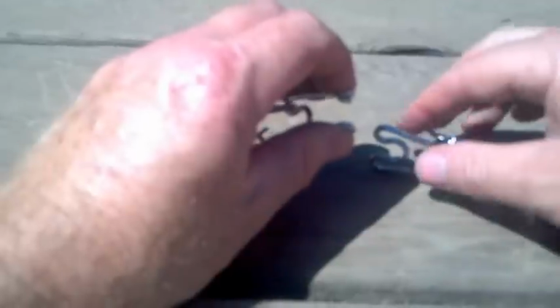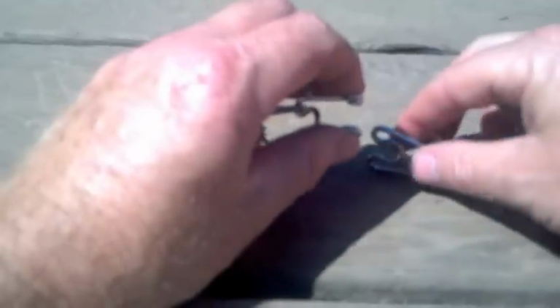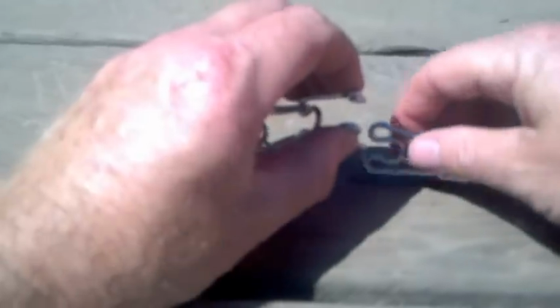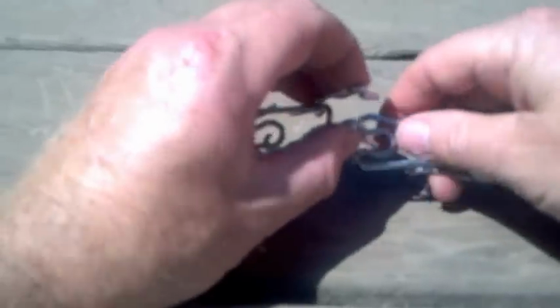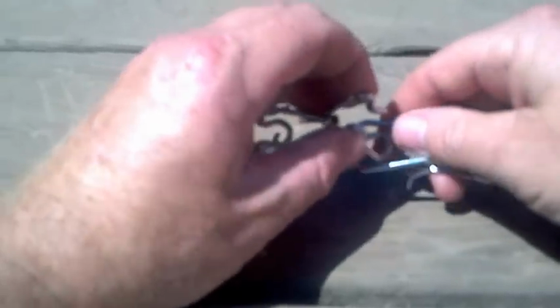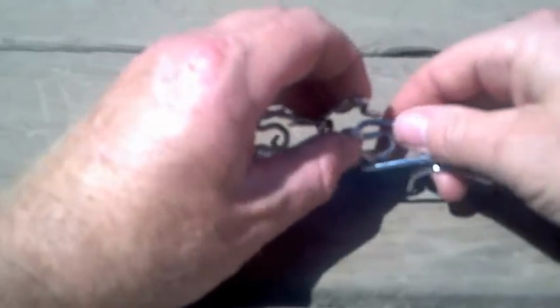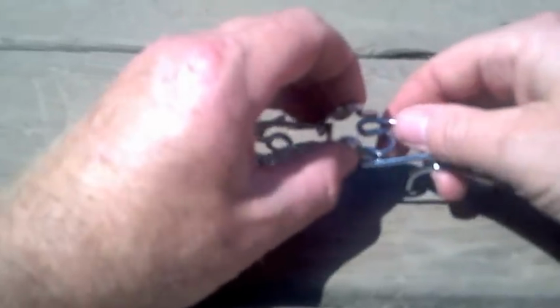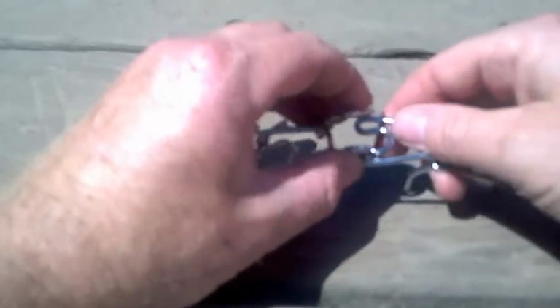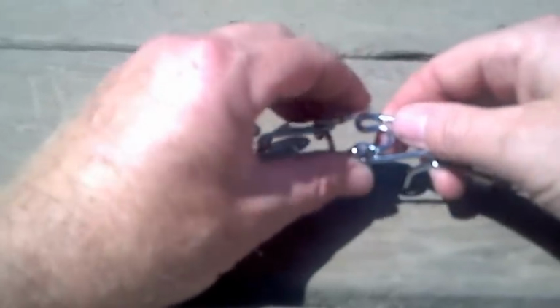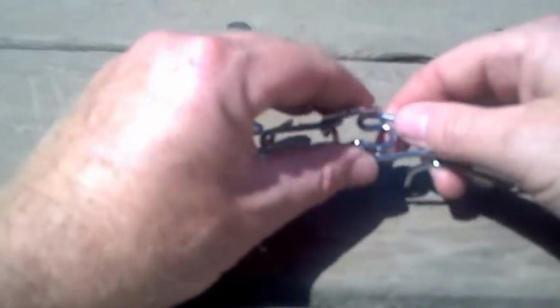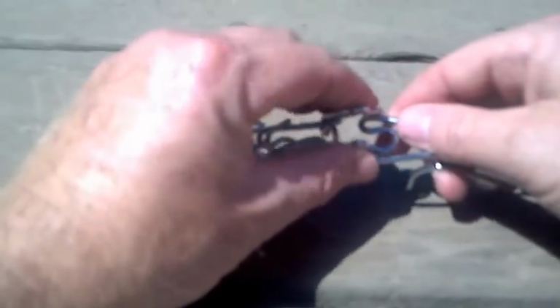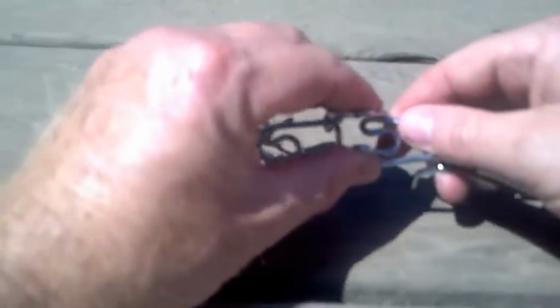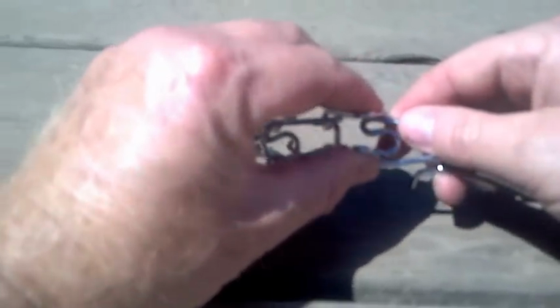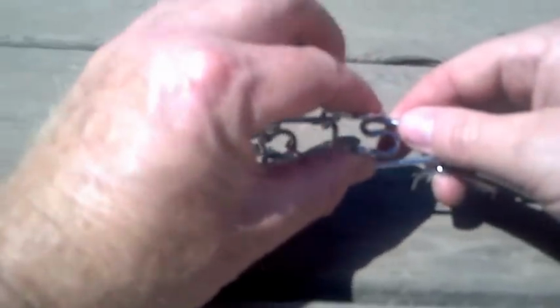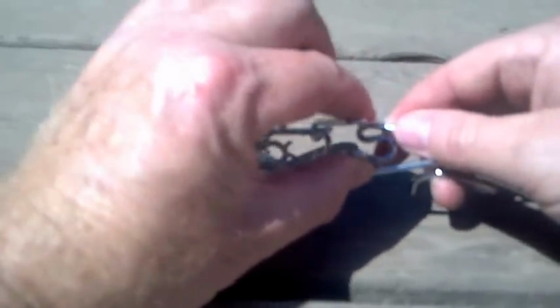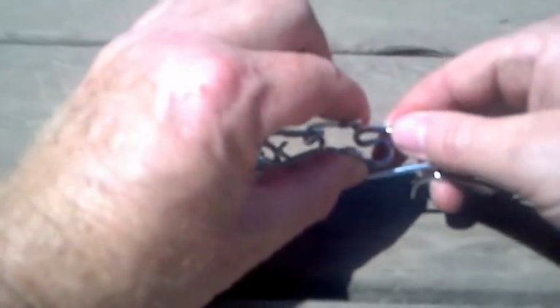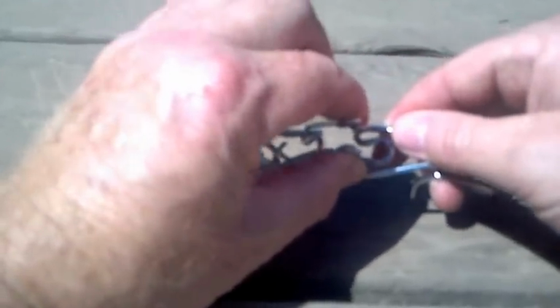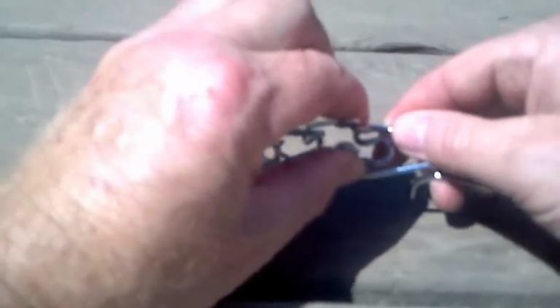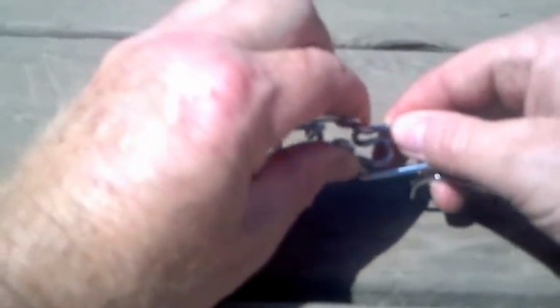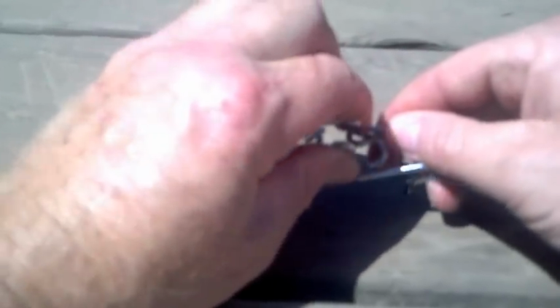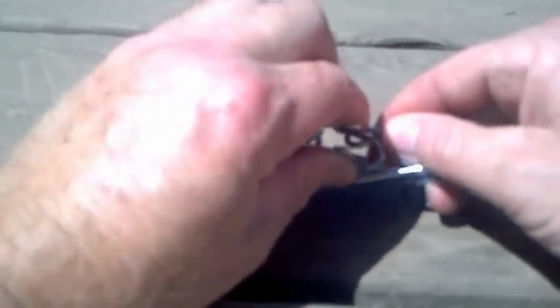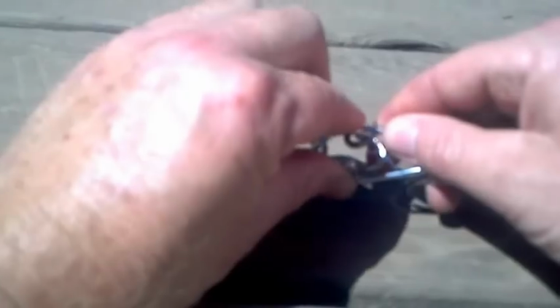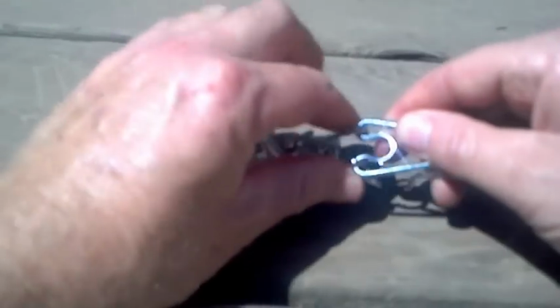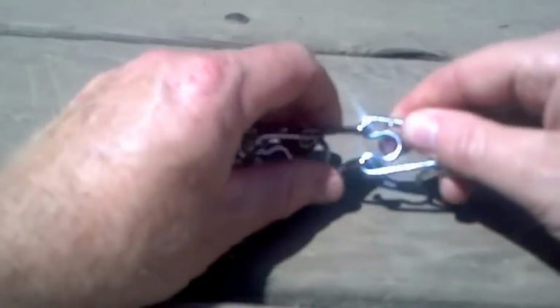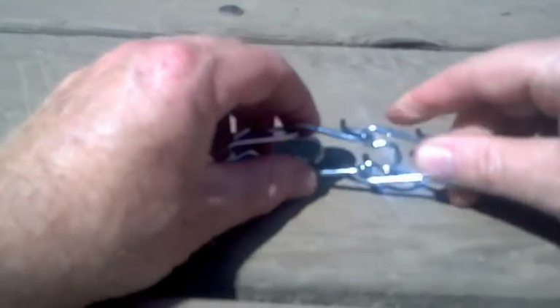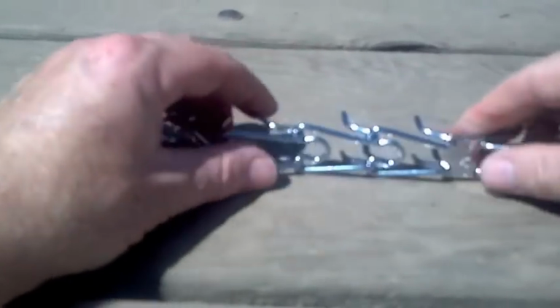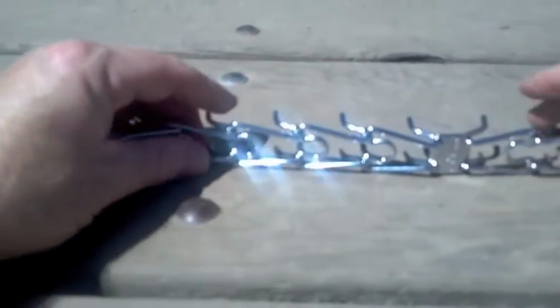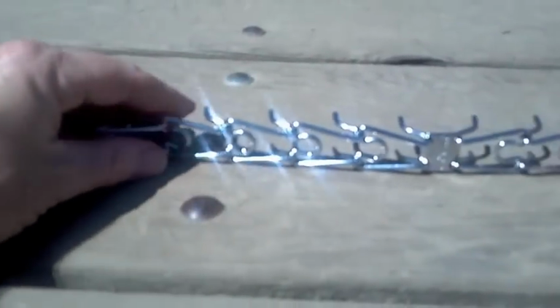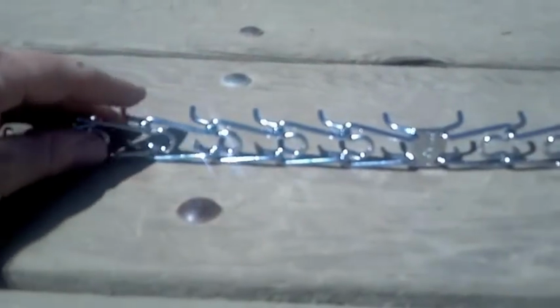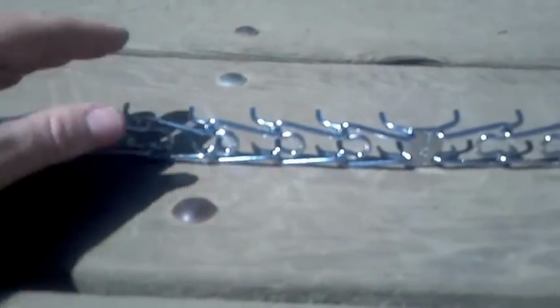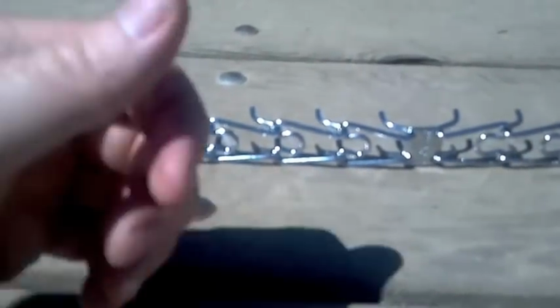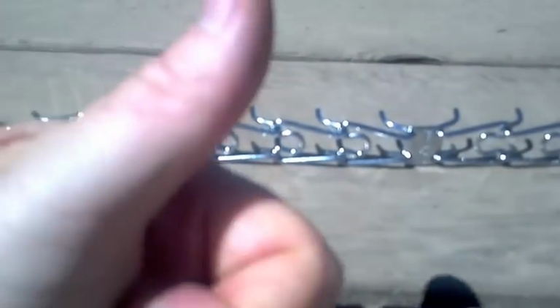Take this here and here, put it in like this, pinch it tight, and put it back in the holes. Bammo — just like that.